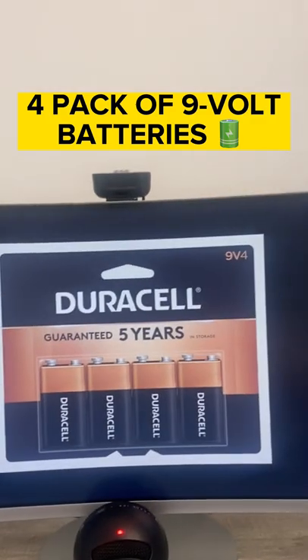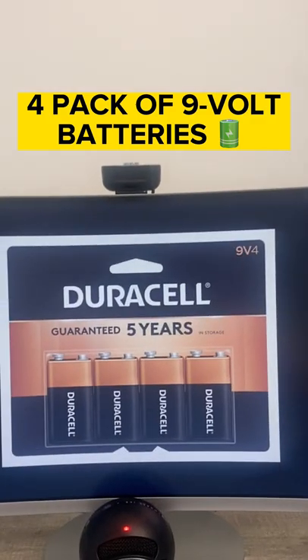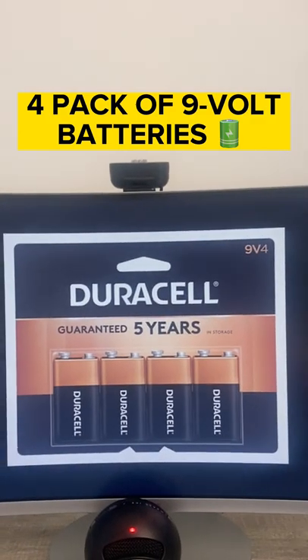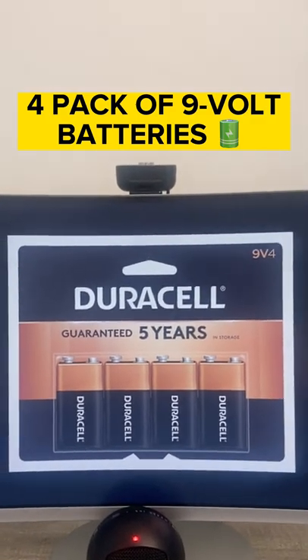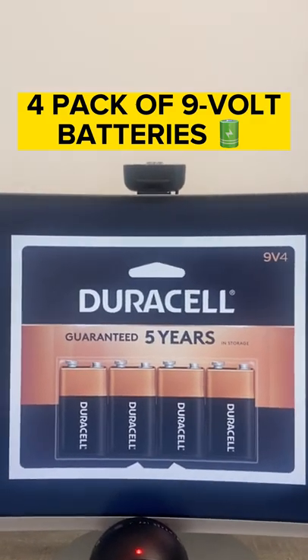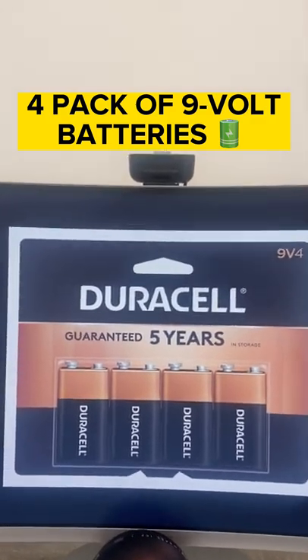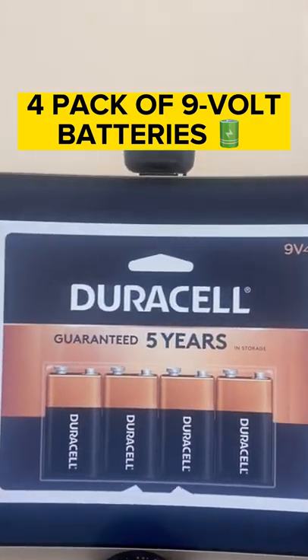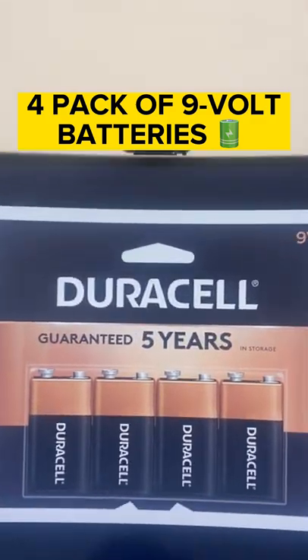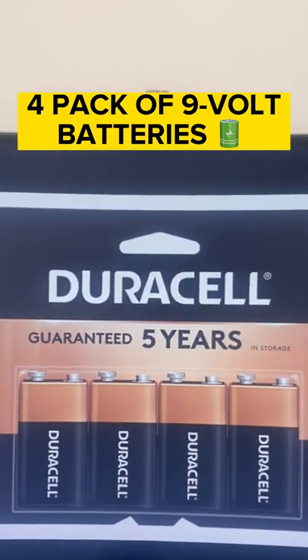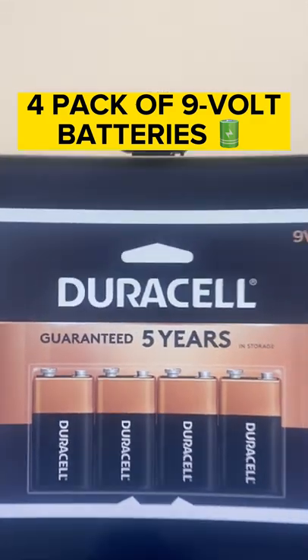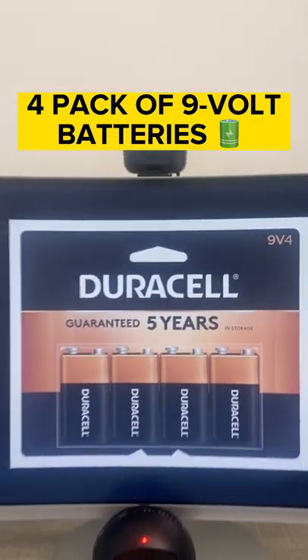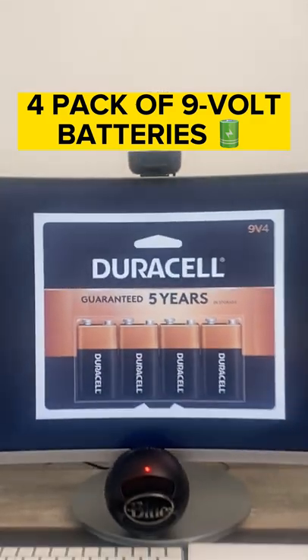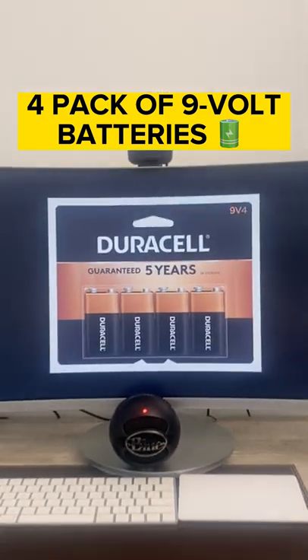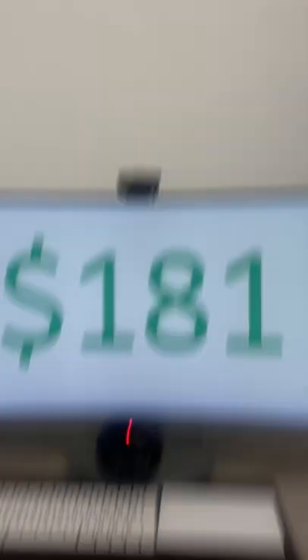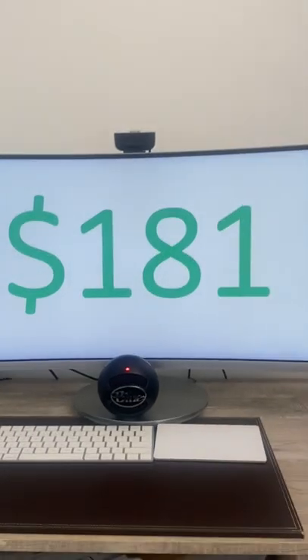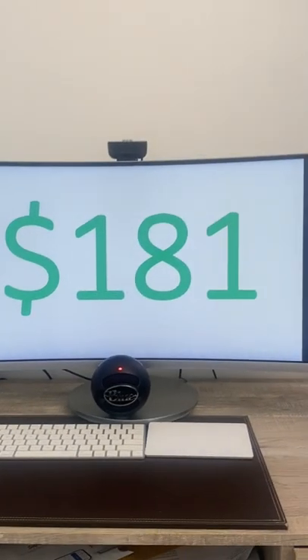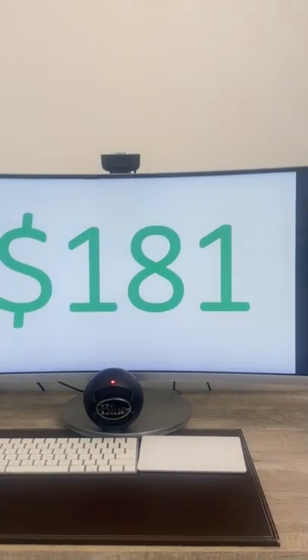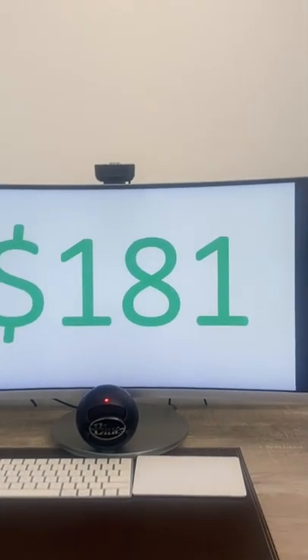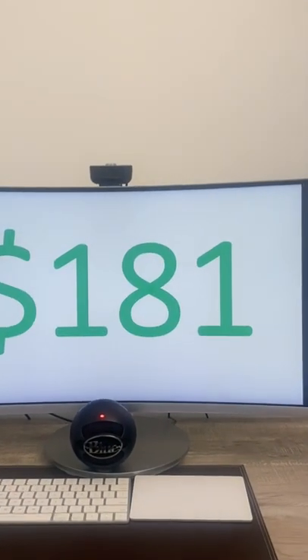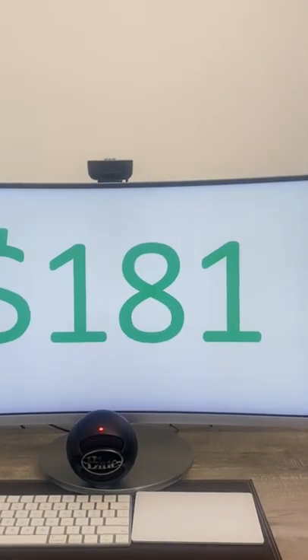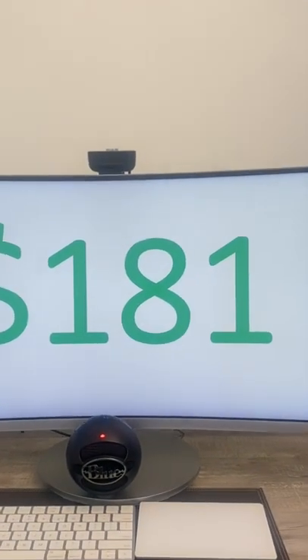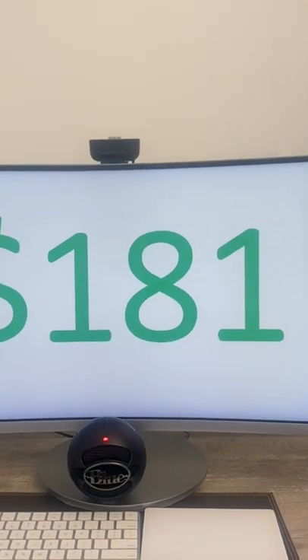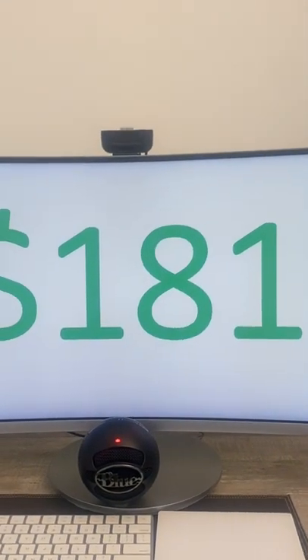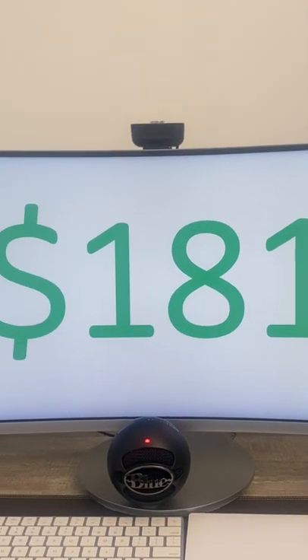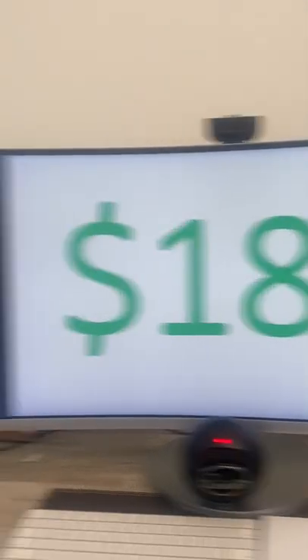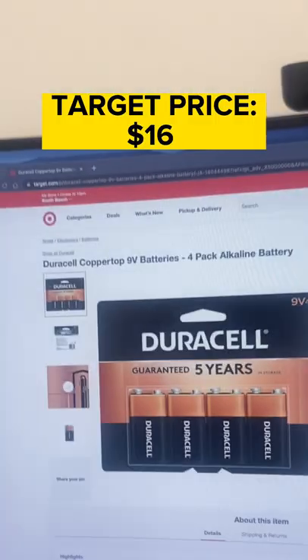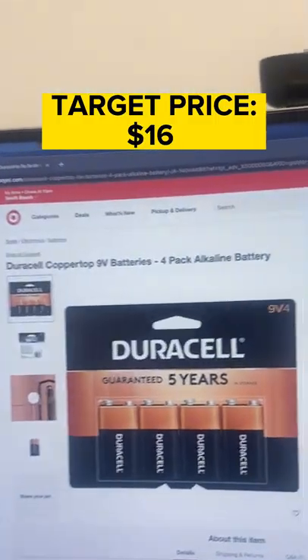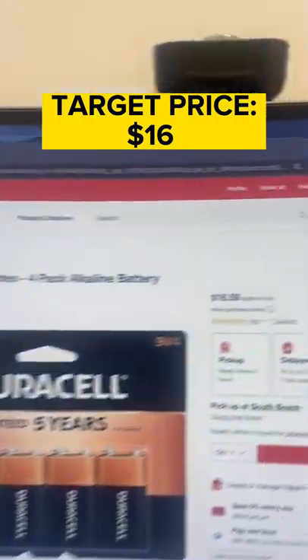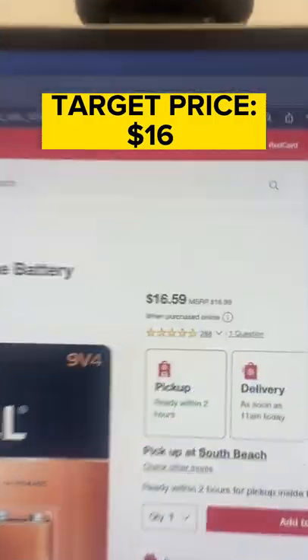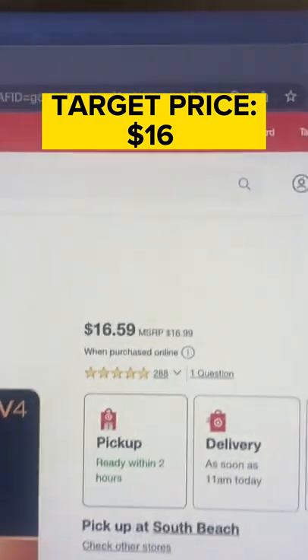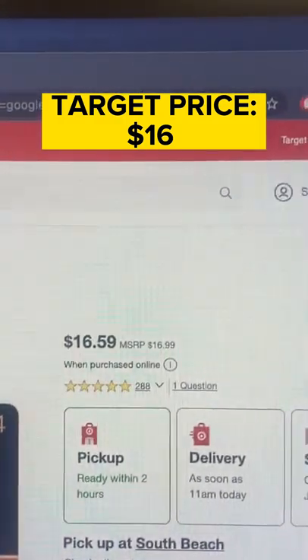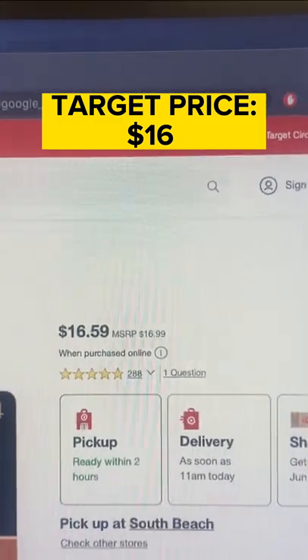Starting strong, we have a pack of four 9-volt batteries. The price the government paid for them: $181. Yep, for four batteries. You can pick them up at Target for $16, by the way.